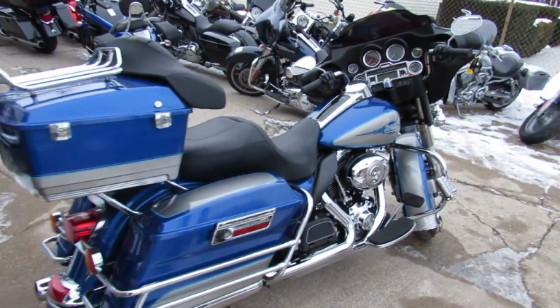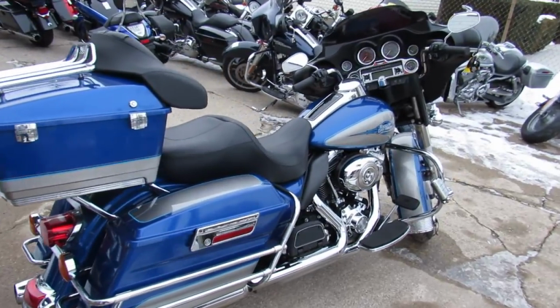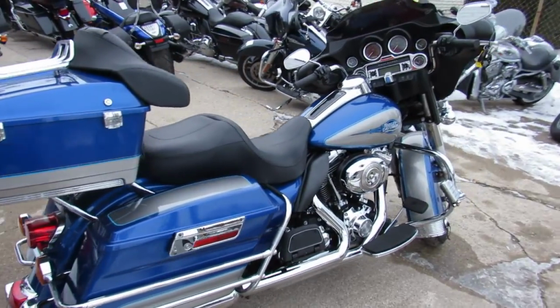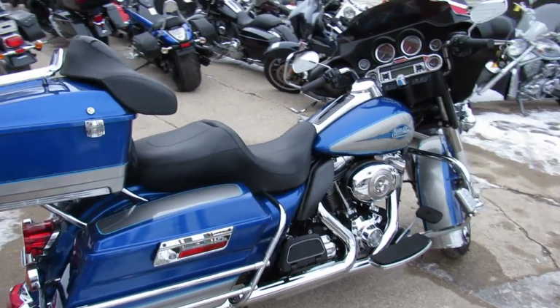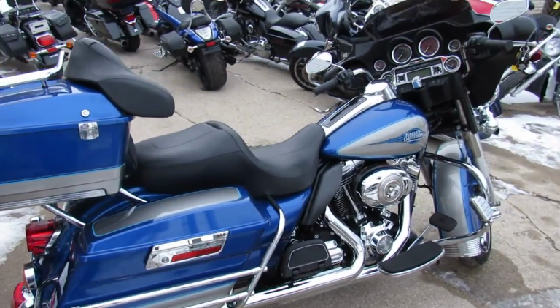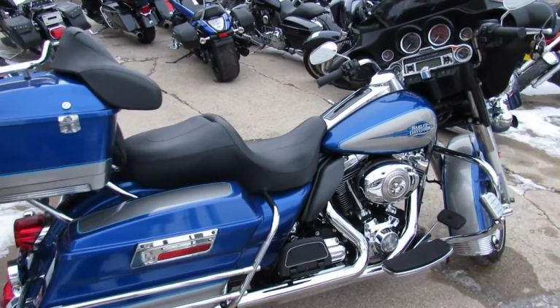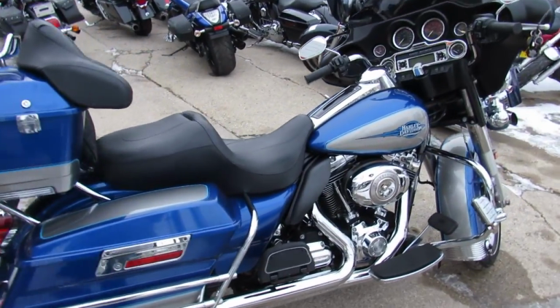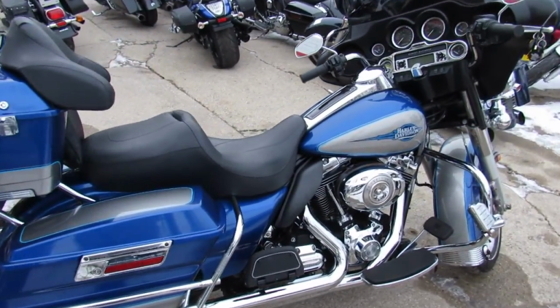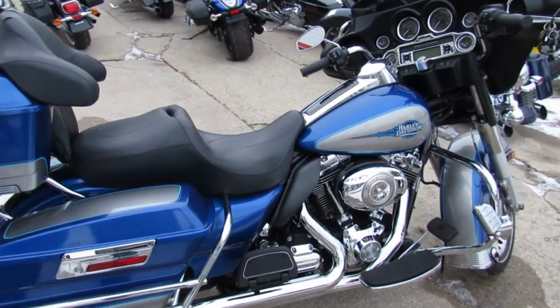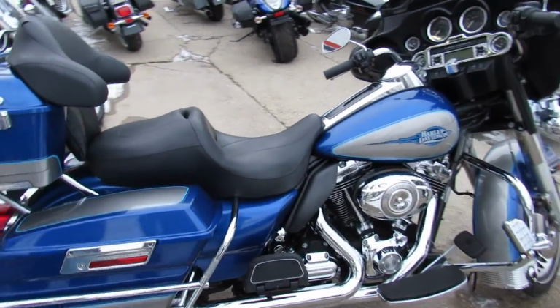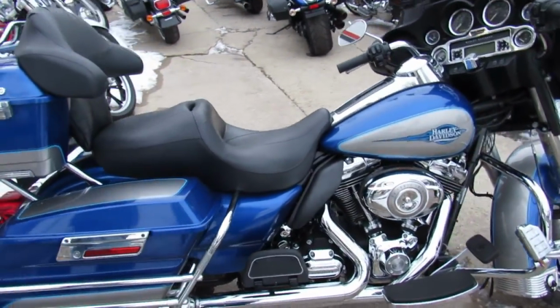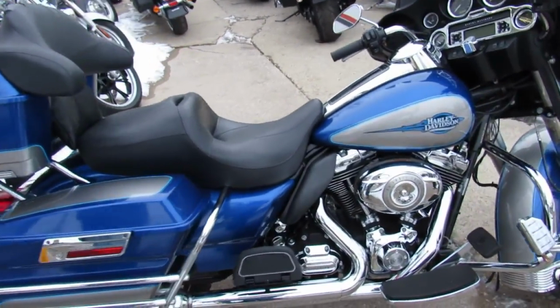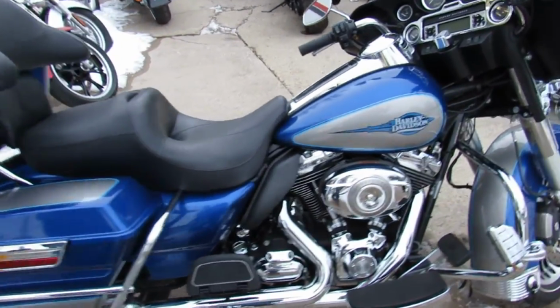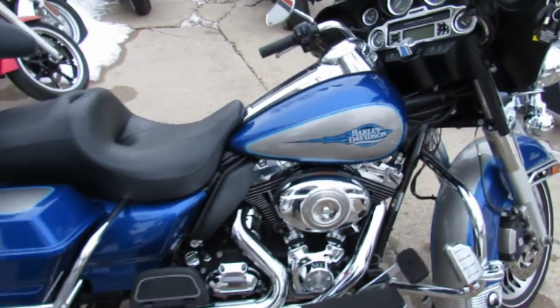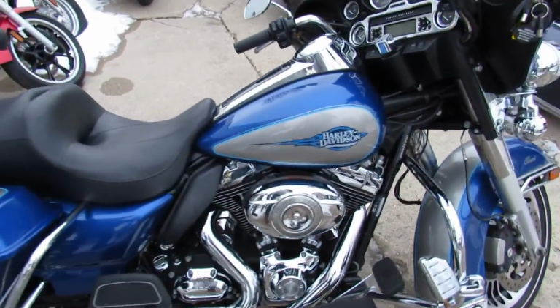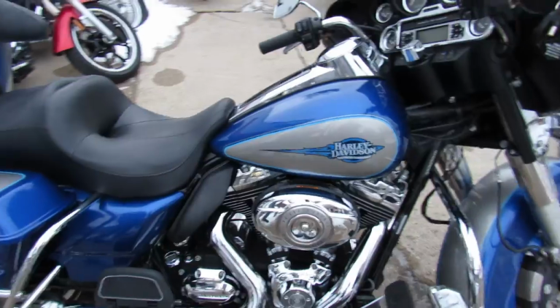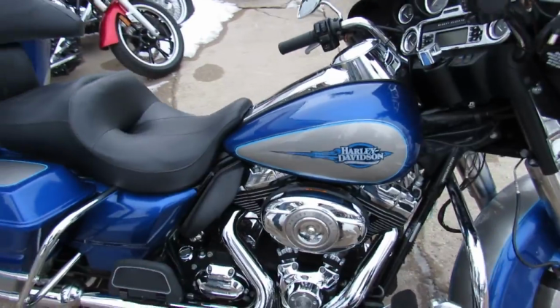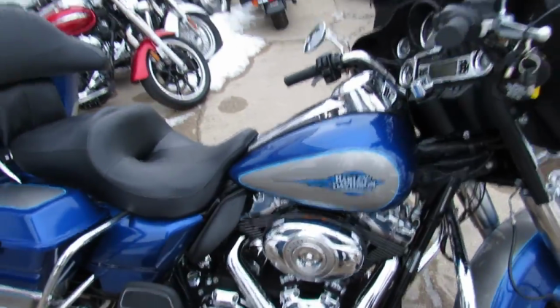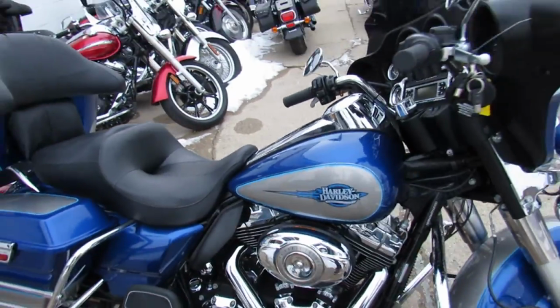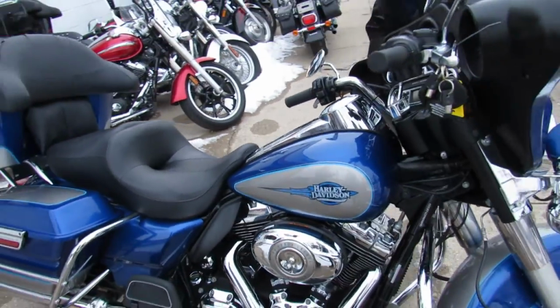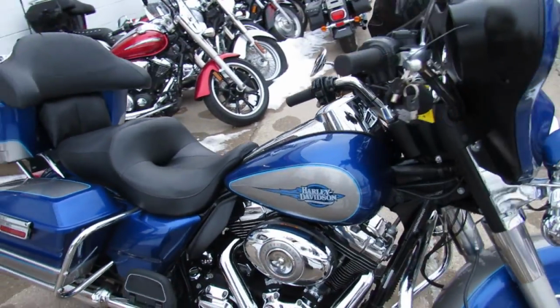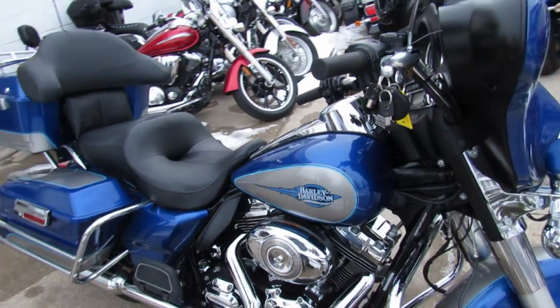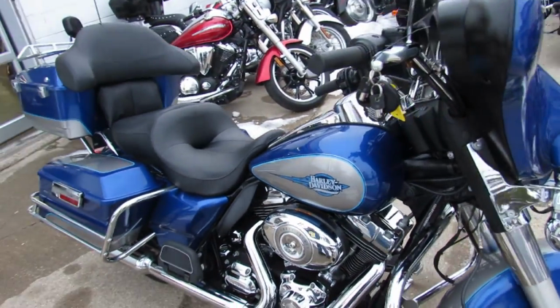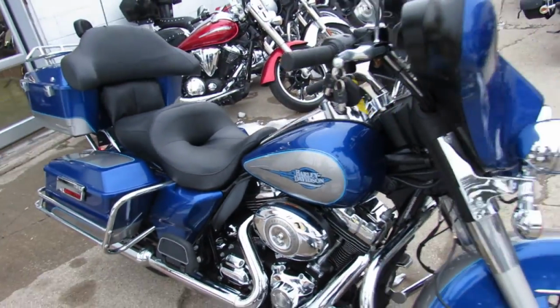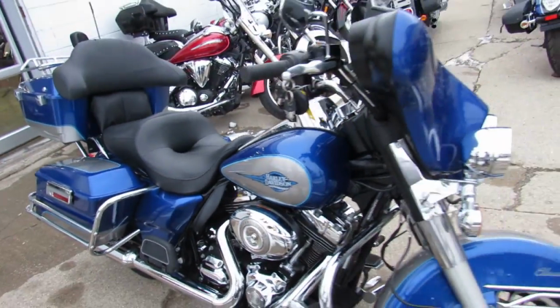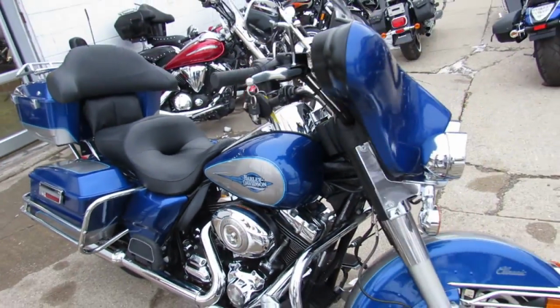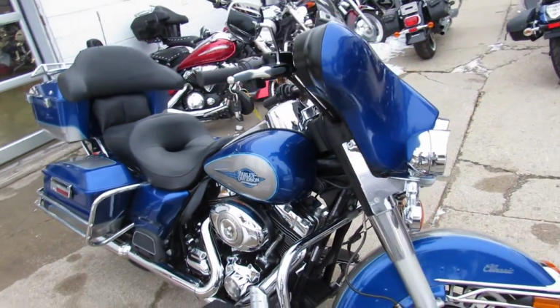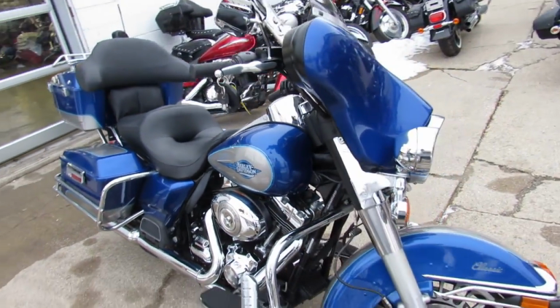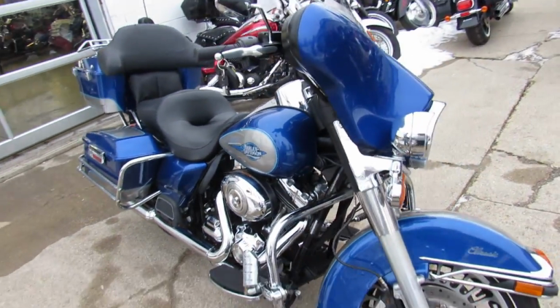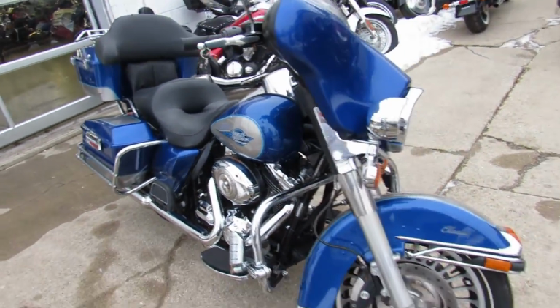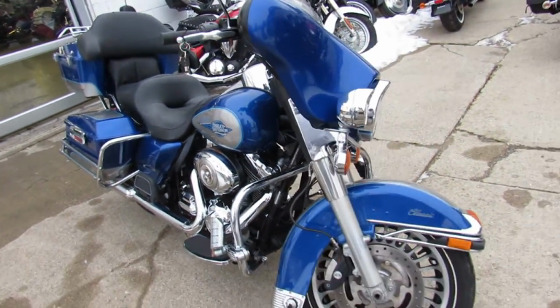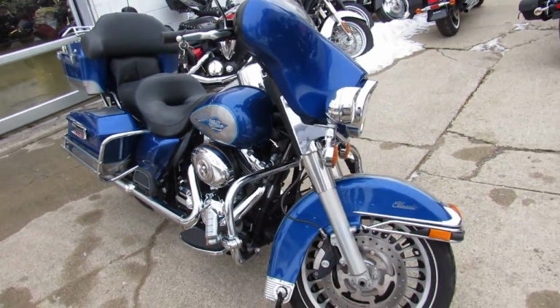Runs strong, needs nothing. It was just serviced at the dealership — inspected, all the fluids have been changed. It's certified, and there is a warranty available, so you guys can buy with confidence.